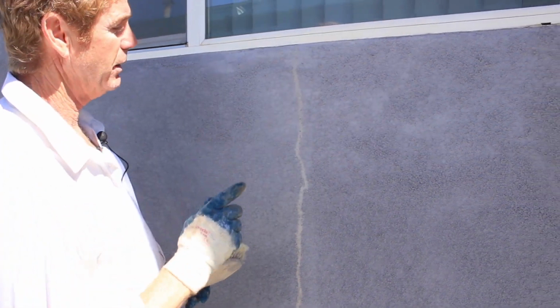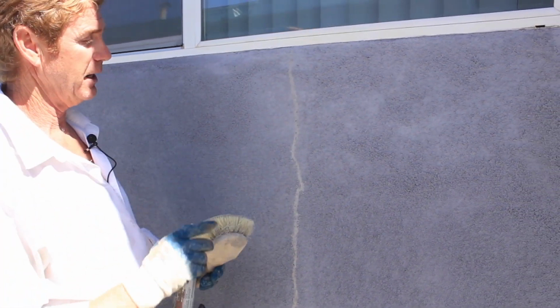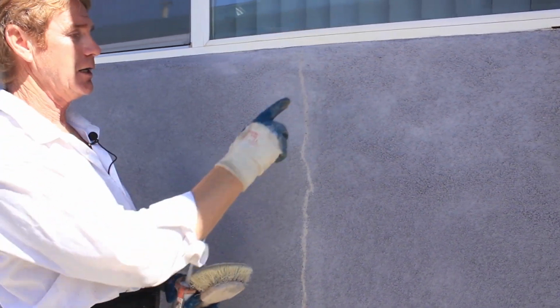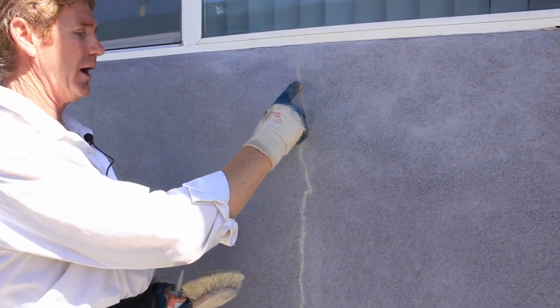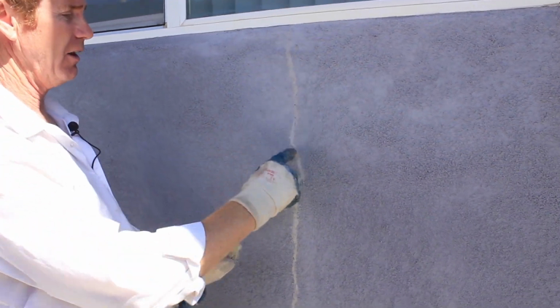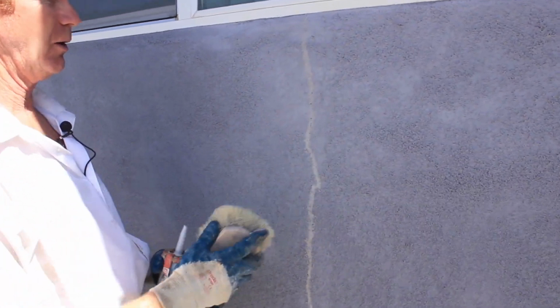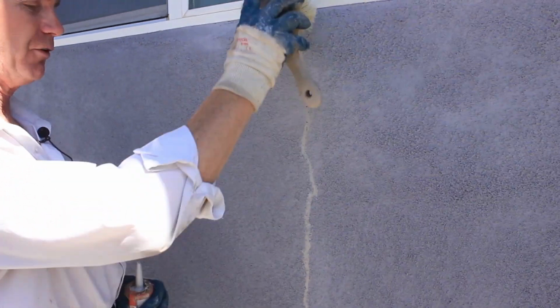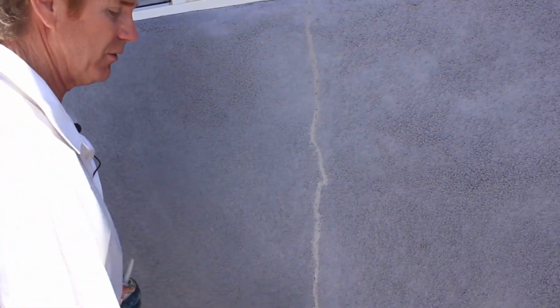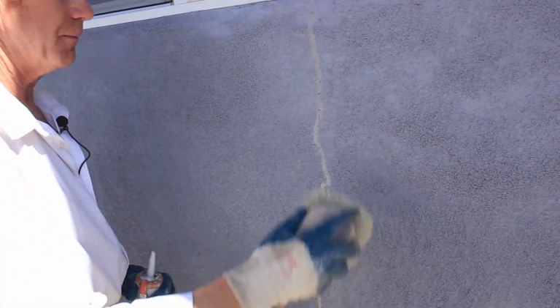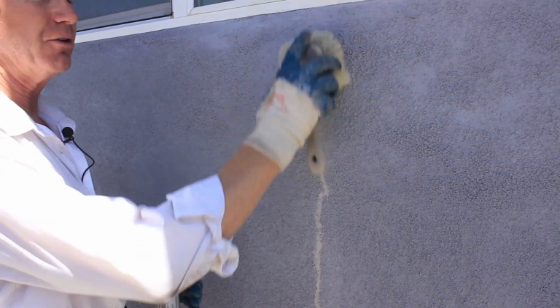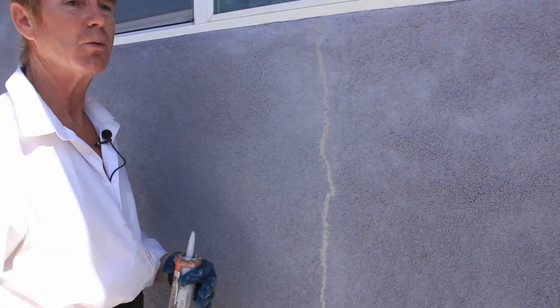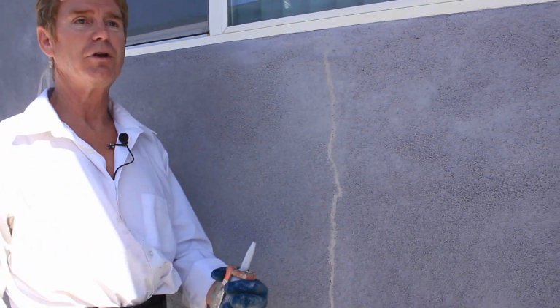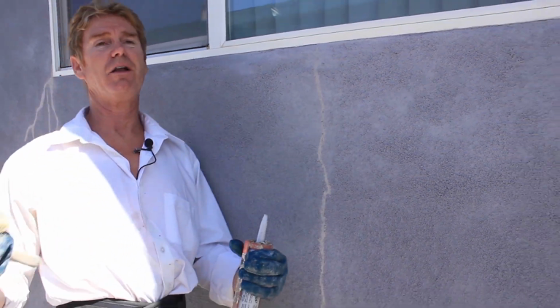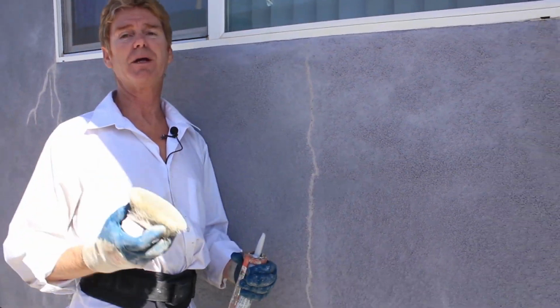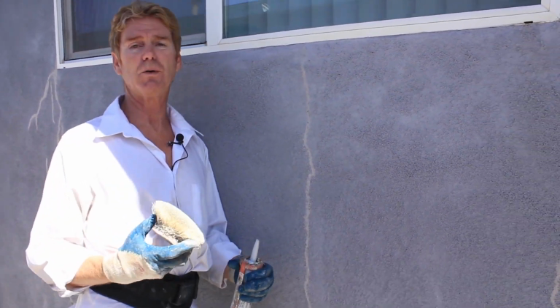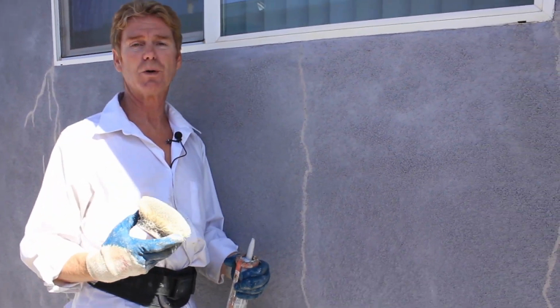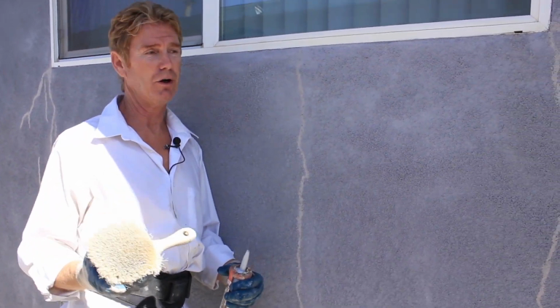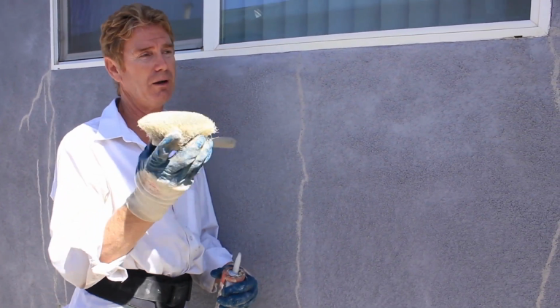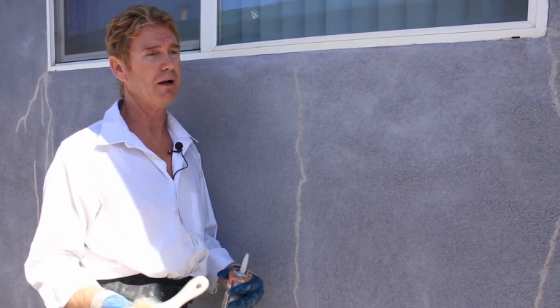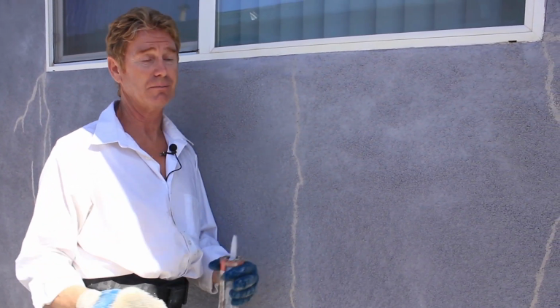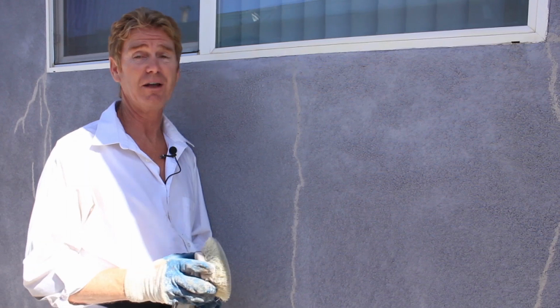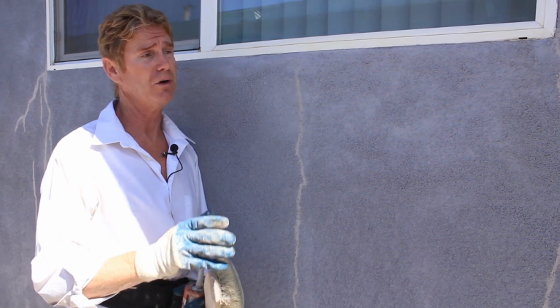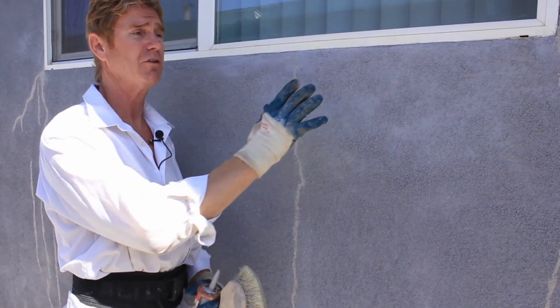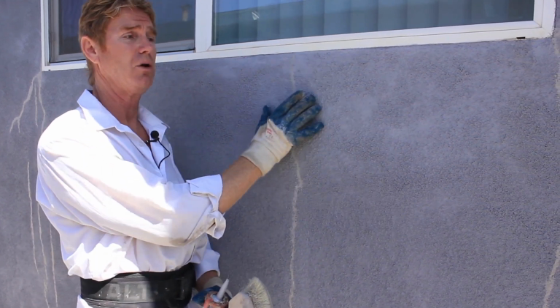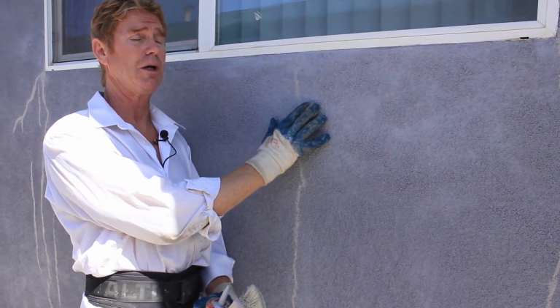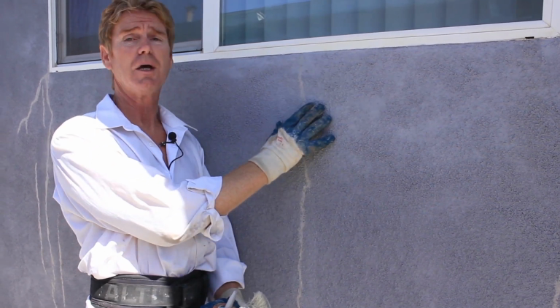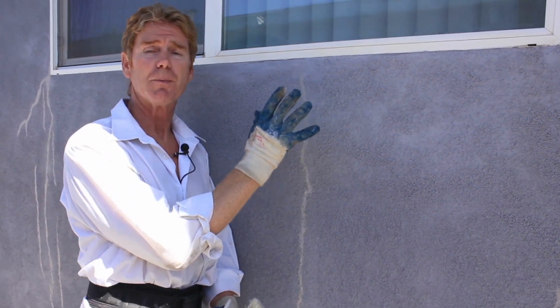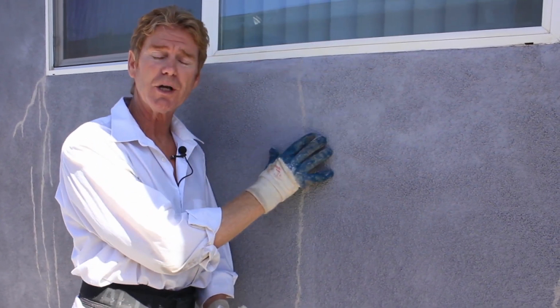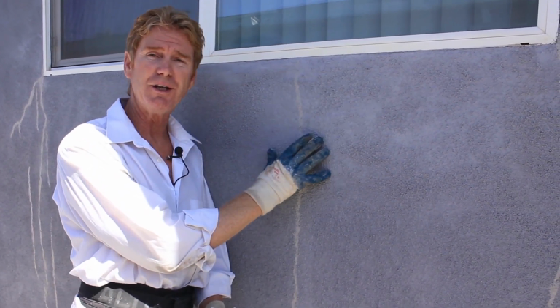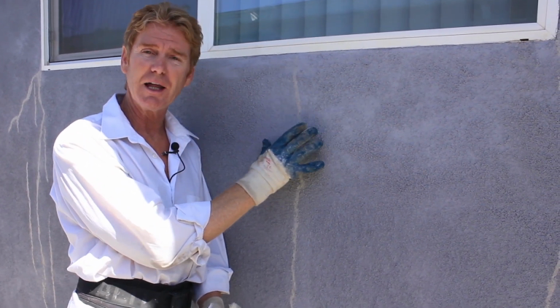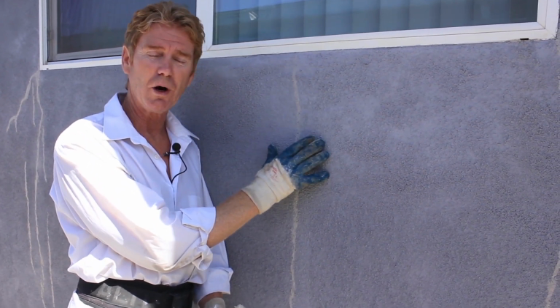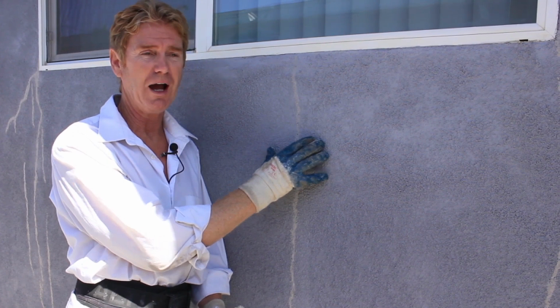What I'm getting at is we have a hairline here. There's nothing a fellow like me can do in regards to a hairline crack except say leave it alone, even if it's a brand new one, because the paper is still intact and that's what waterproofs the house.